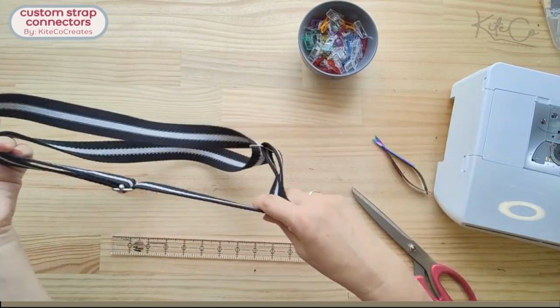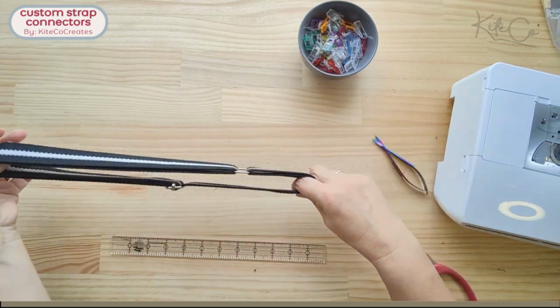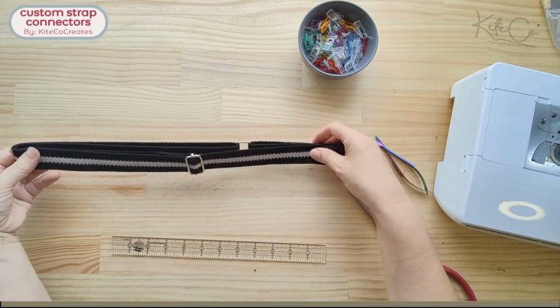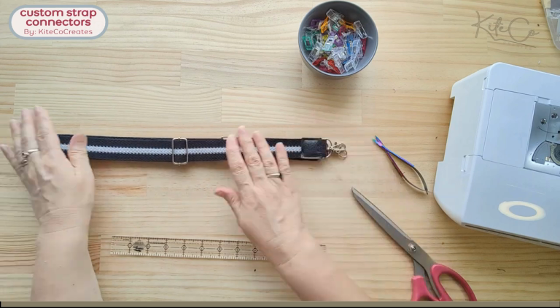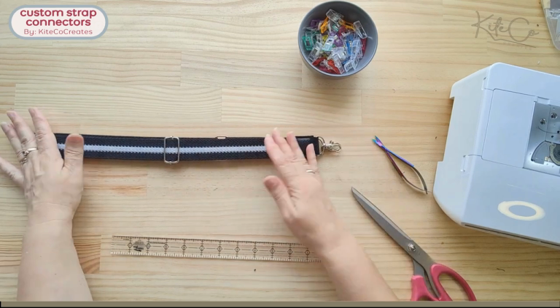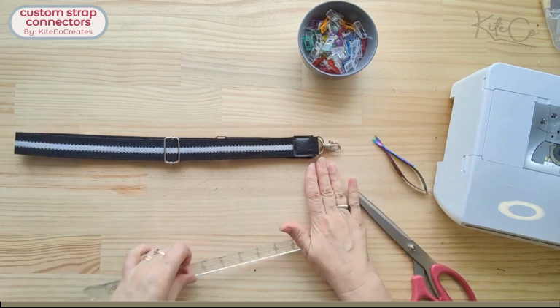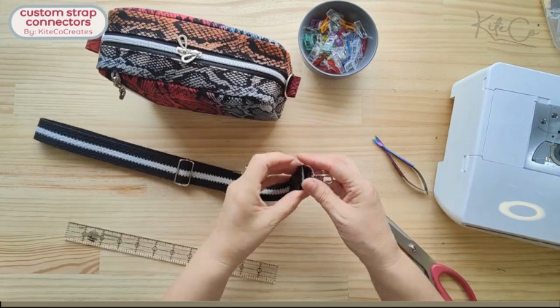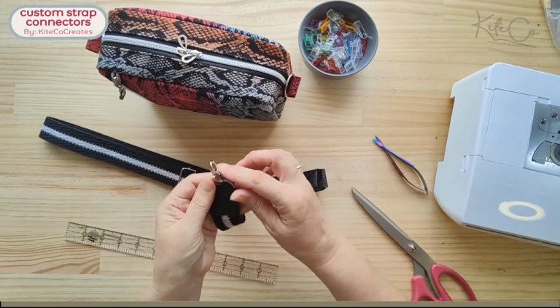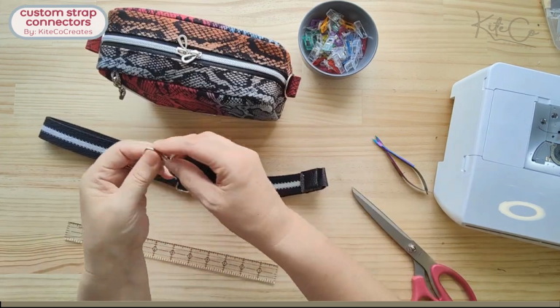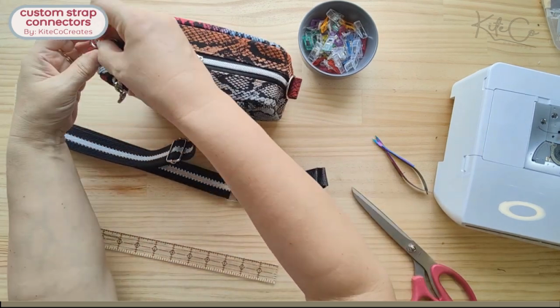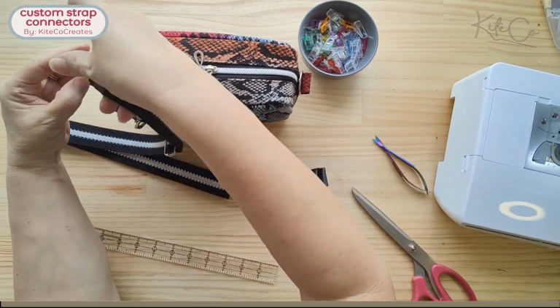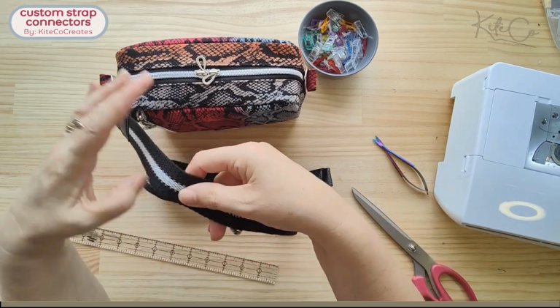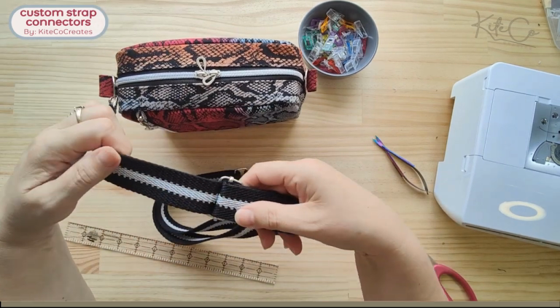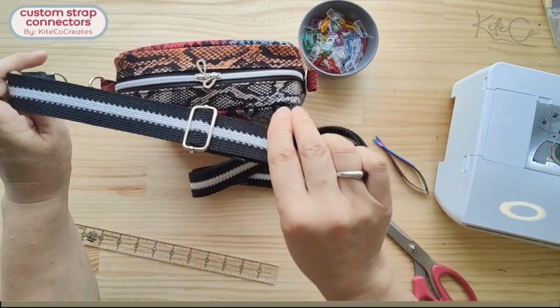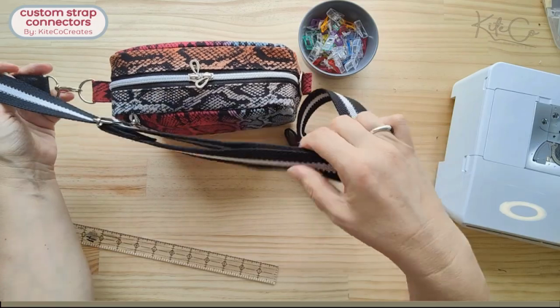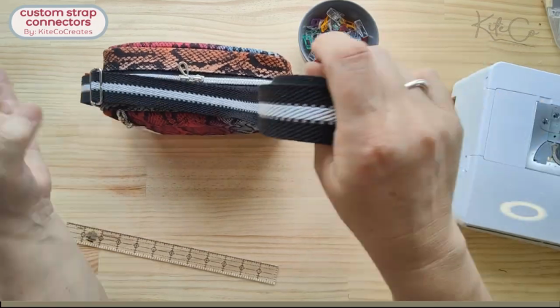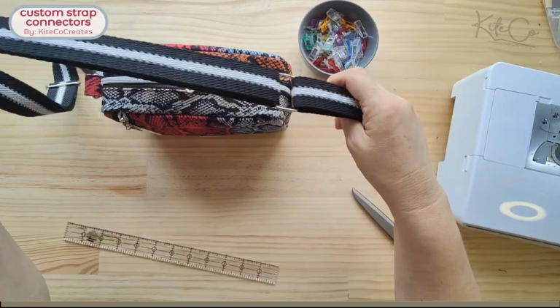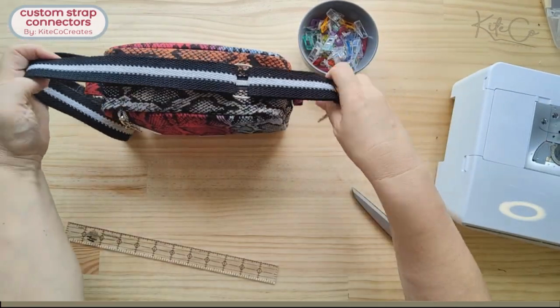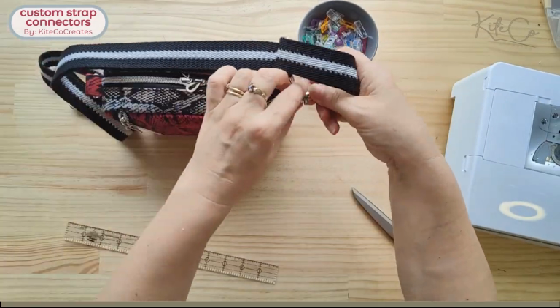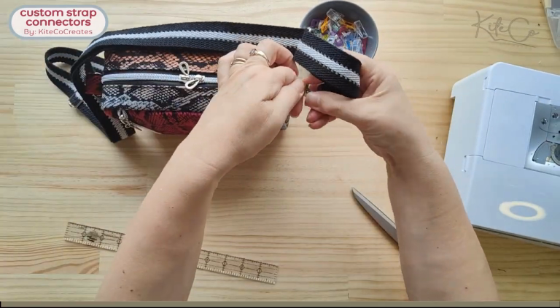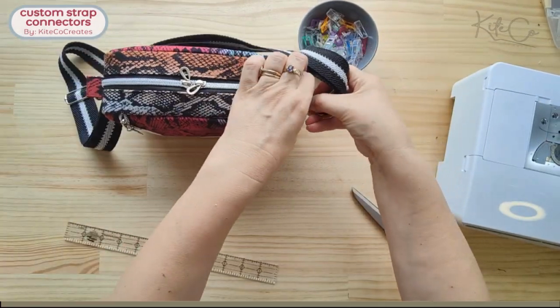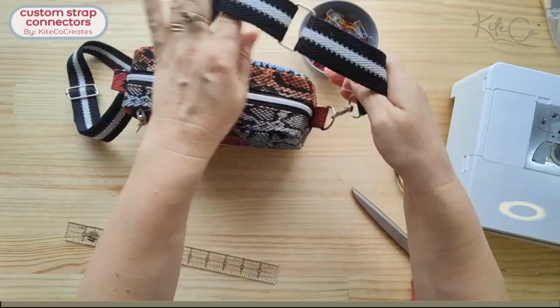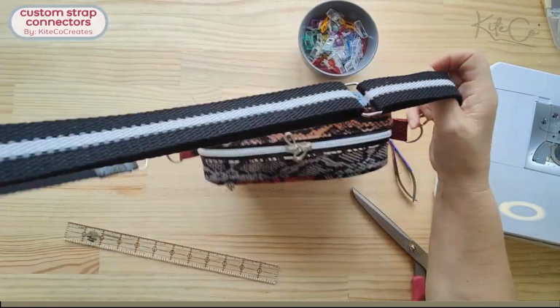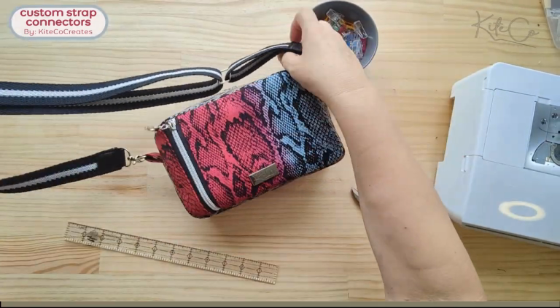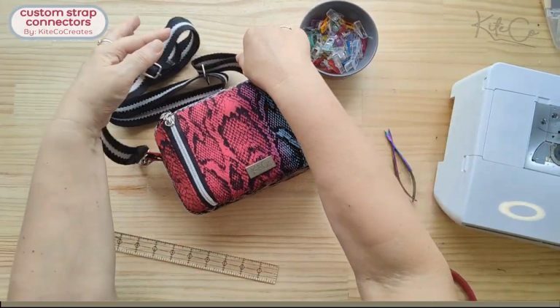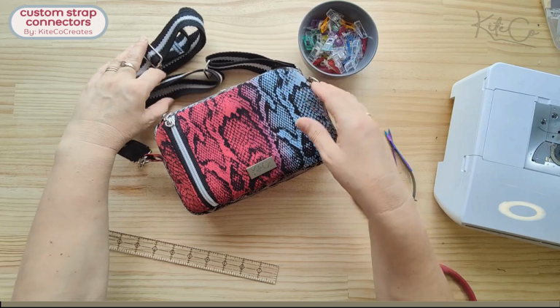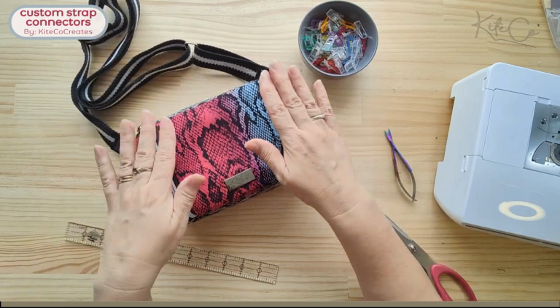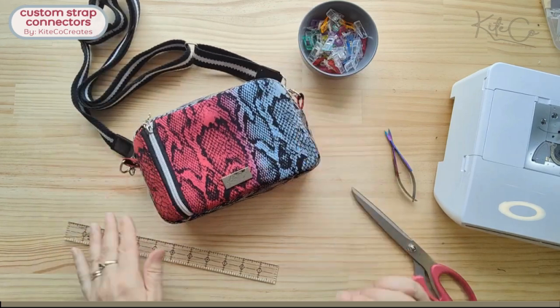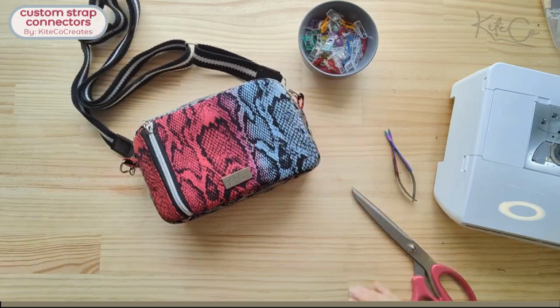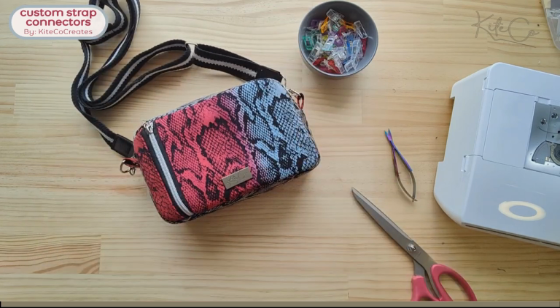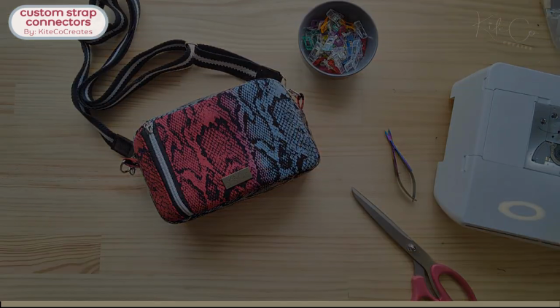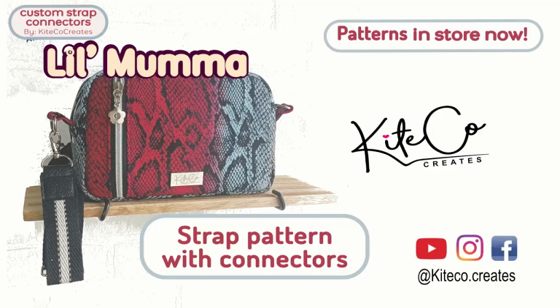If you'd like to see more — this is the strap that goes with our little Mama Crossbody Bag, and the pattern for her is in our Etsy shop. Take a look if you like what you've seen, give us a thumbs up, and maybe subscribe. Thanks for watching!